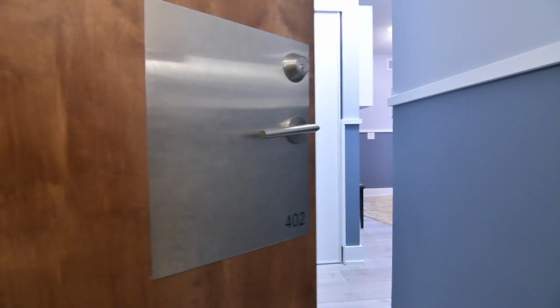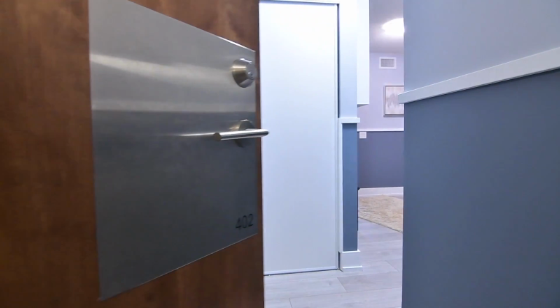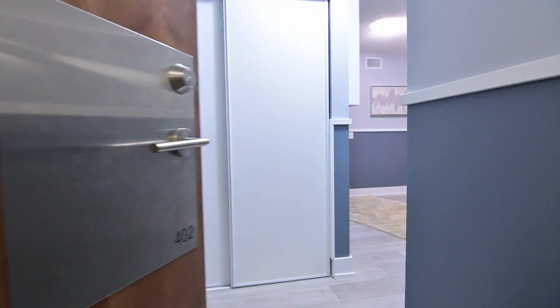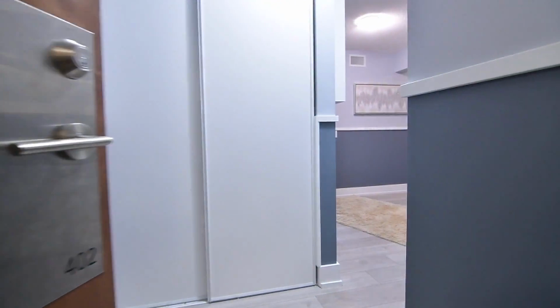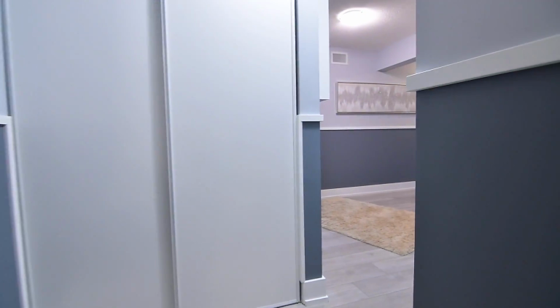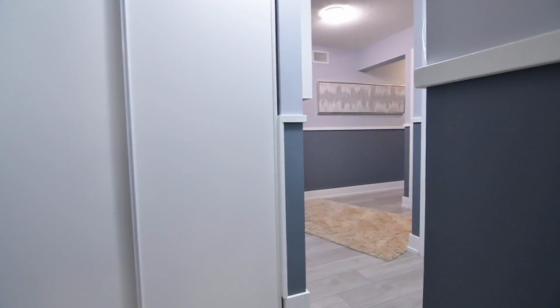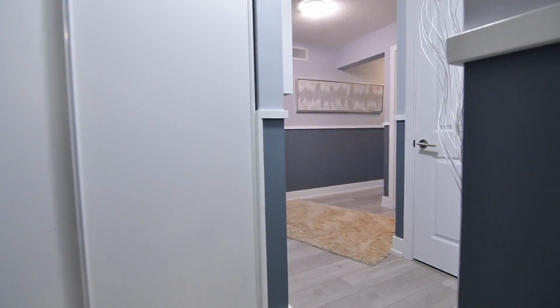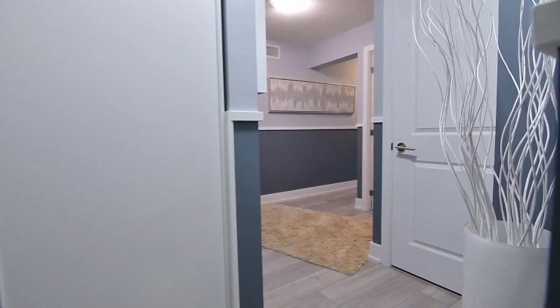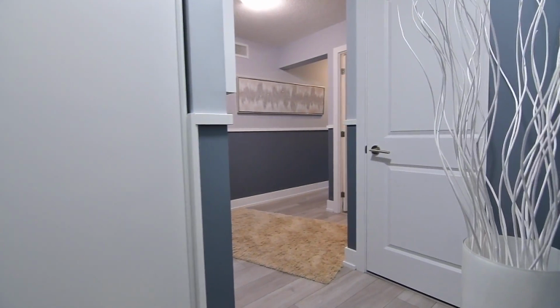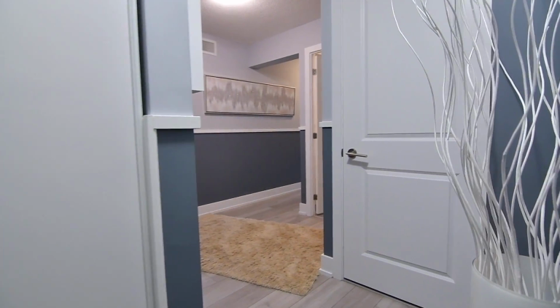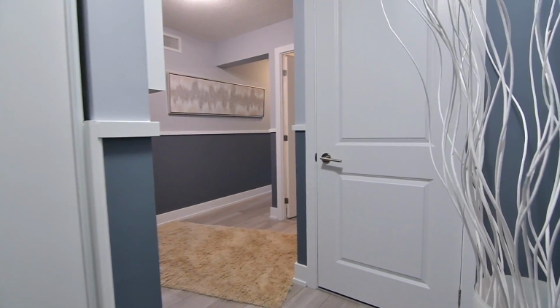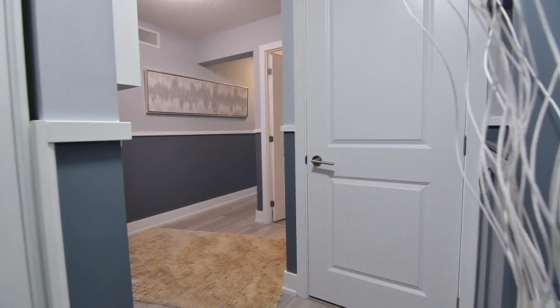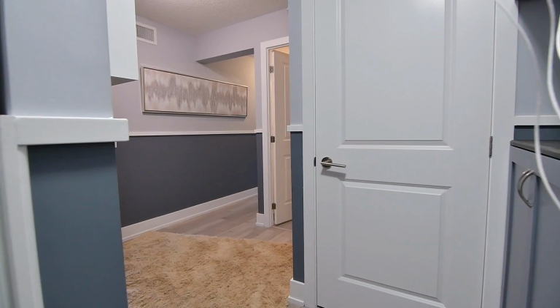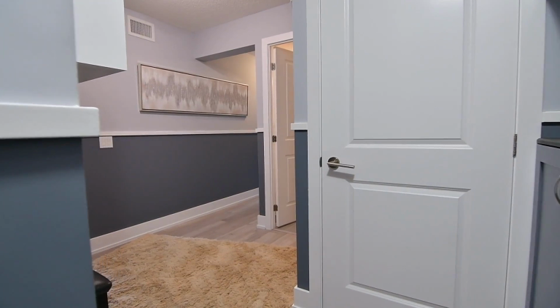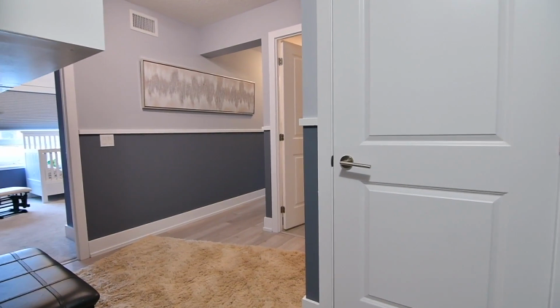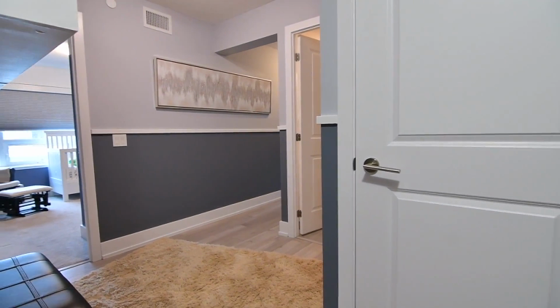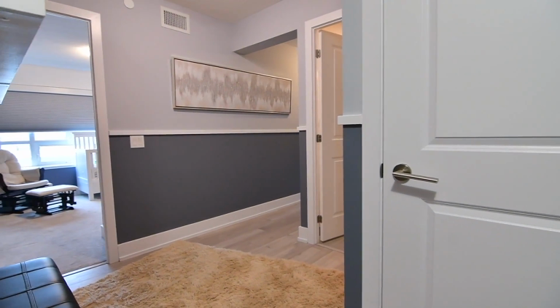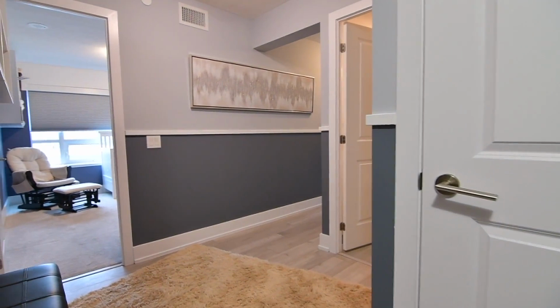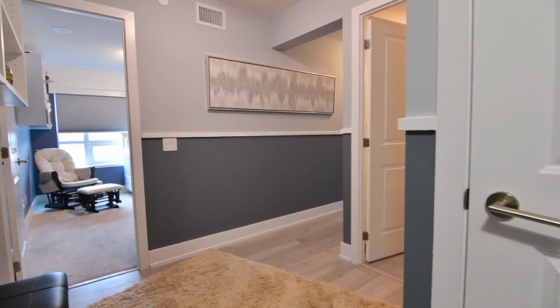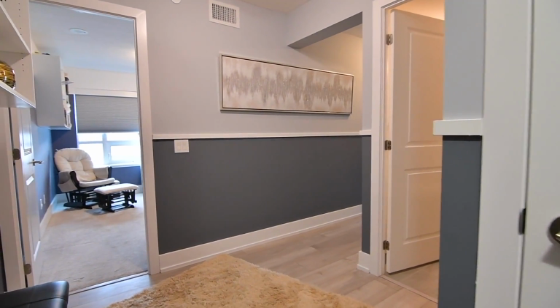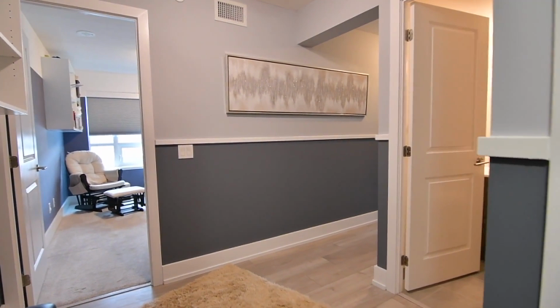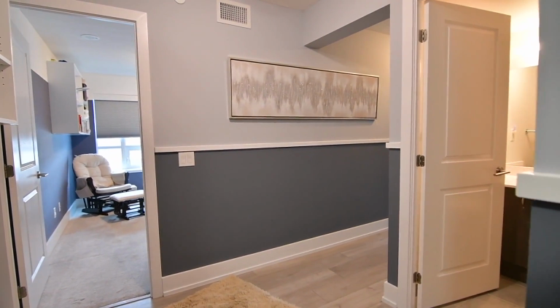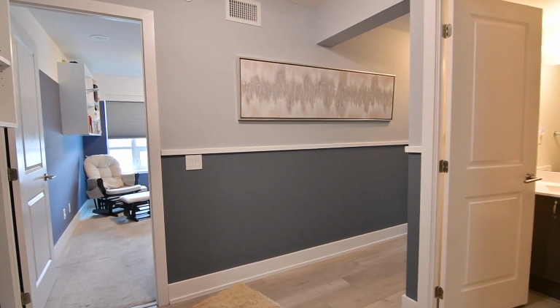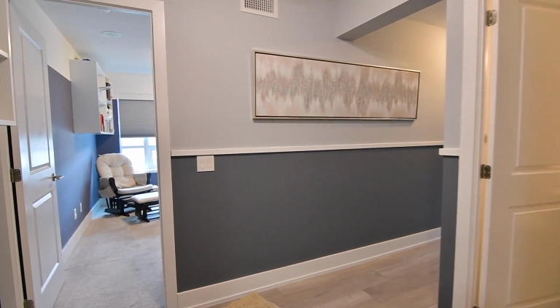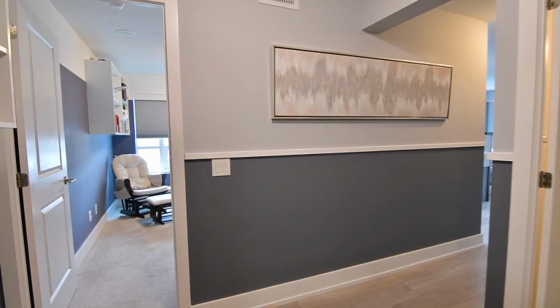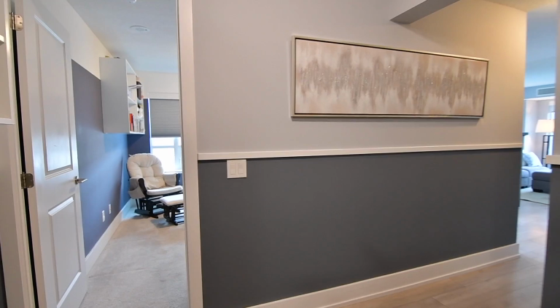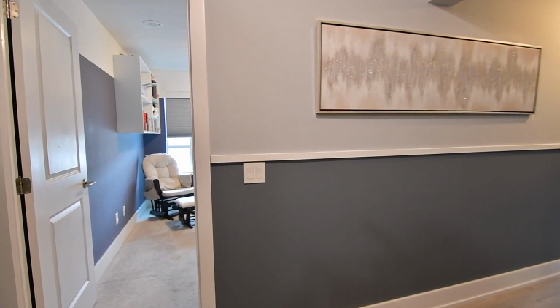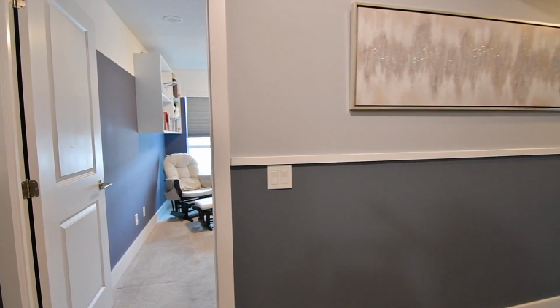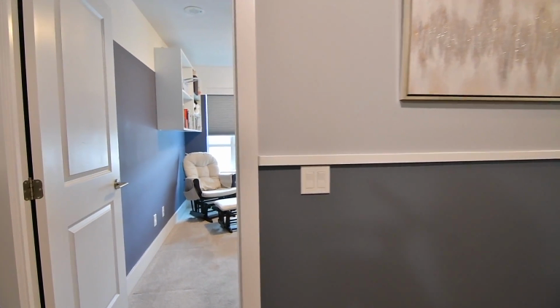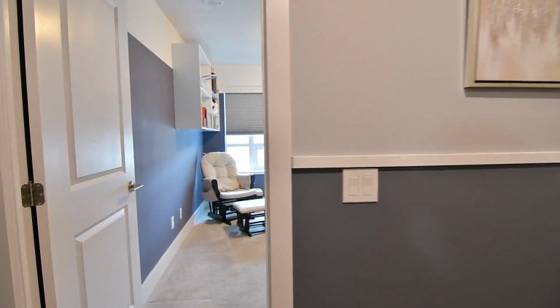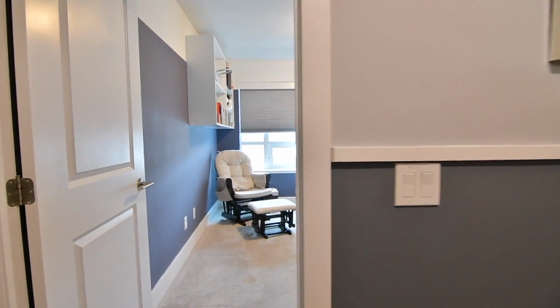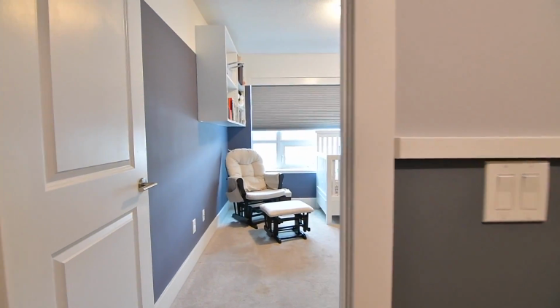Unit 402 is a two-bedroom, two-bathroom condo that features quality laminate flooring throughout its principal spaces, a modern color palette accentuated with crisp, clean interior trims, as well as large east and north-facing windows.